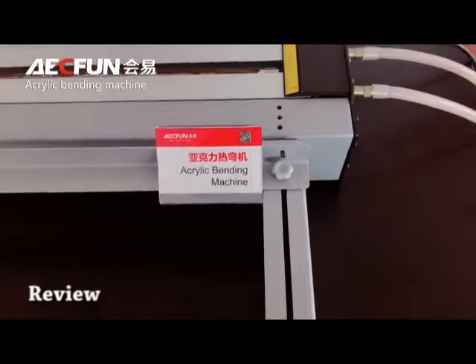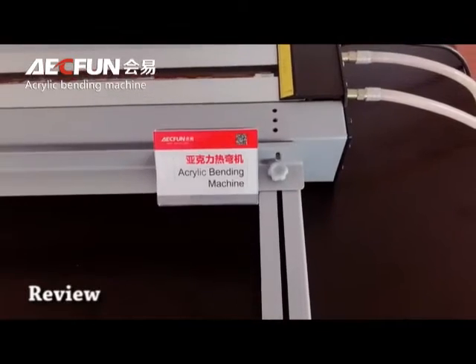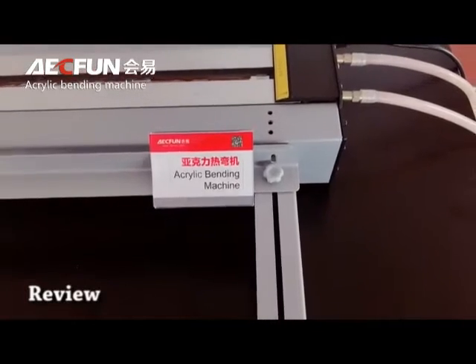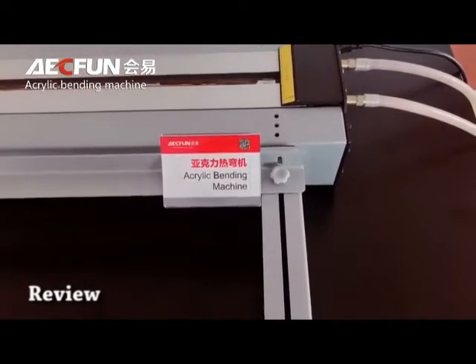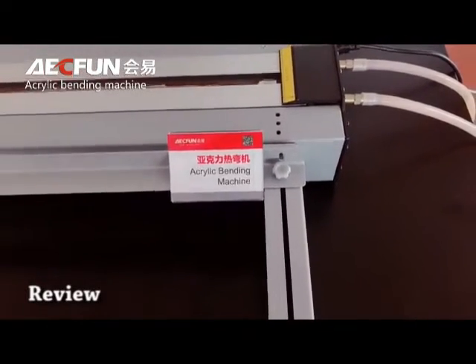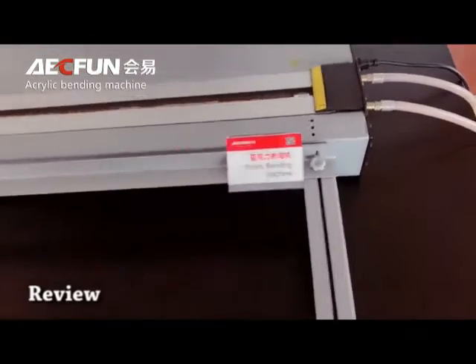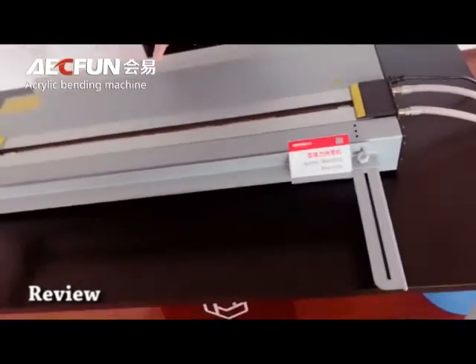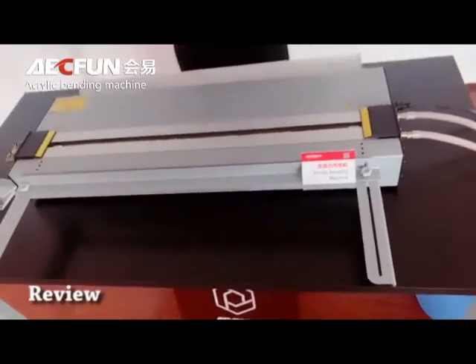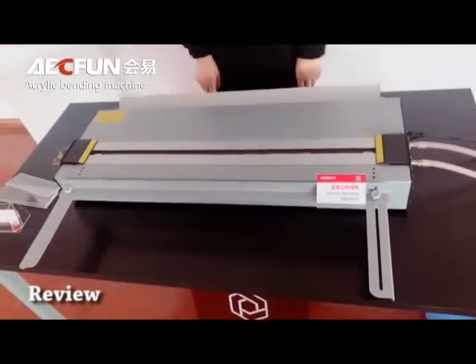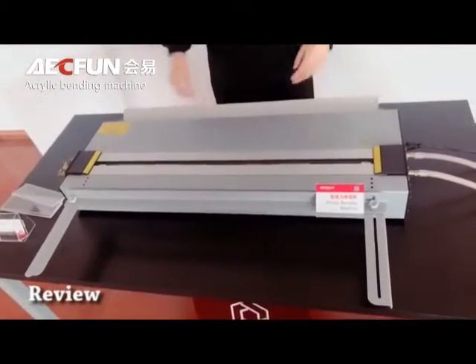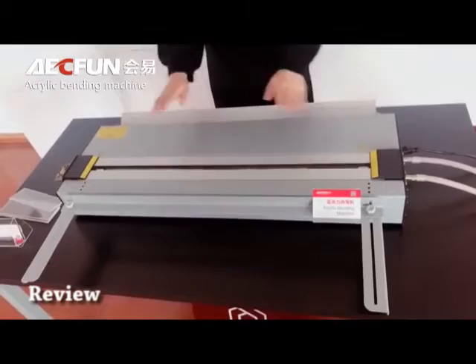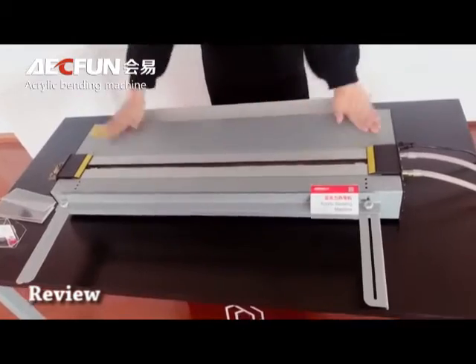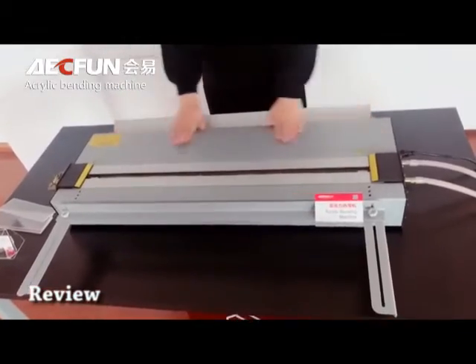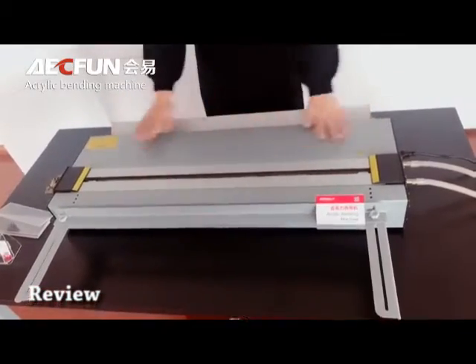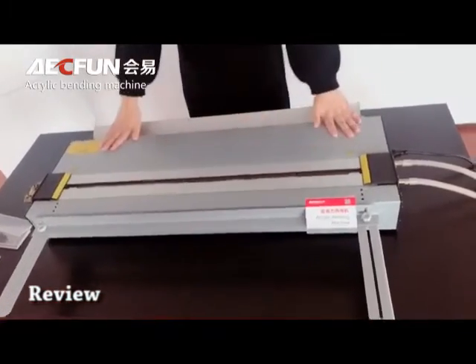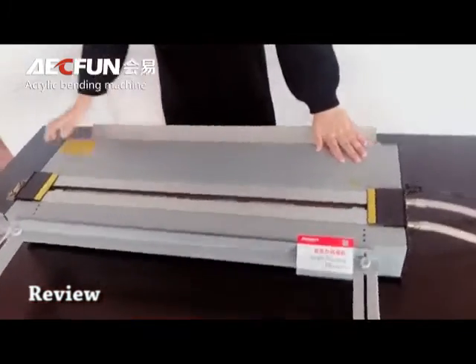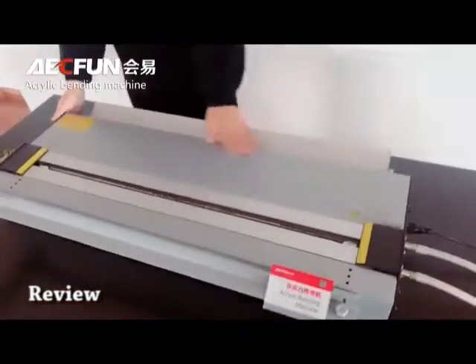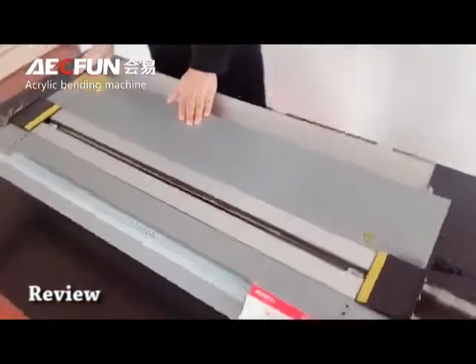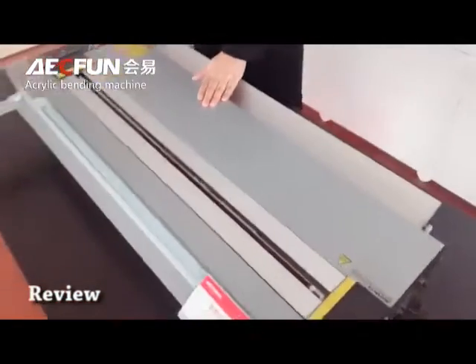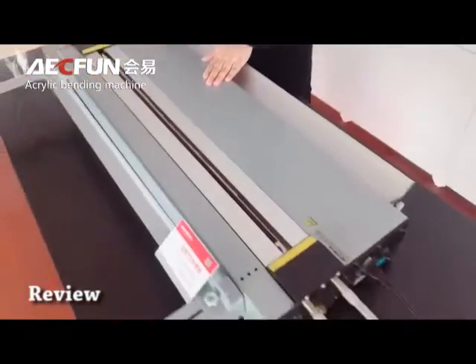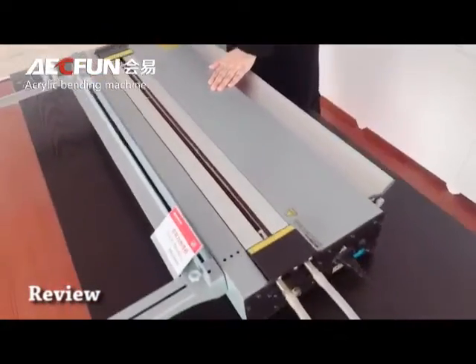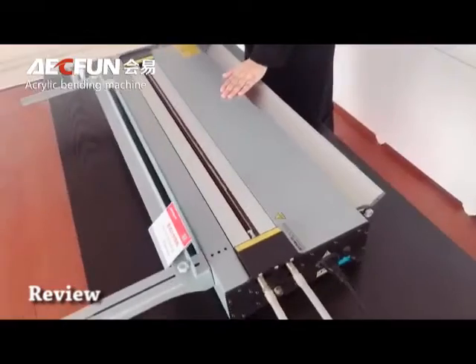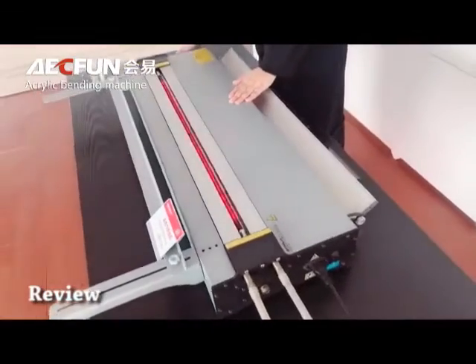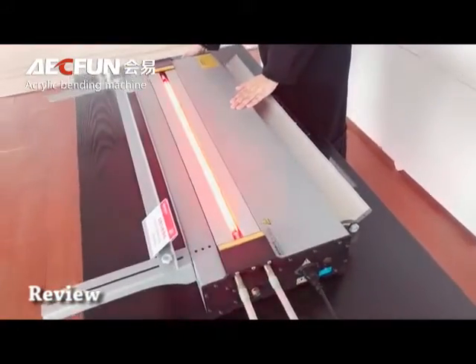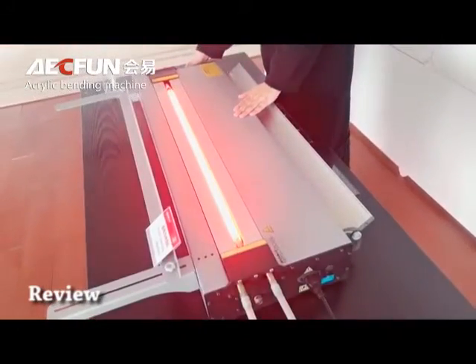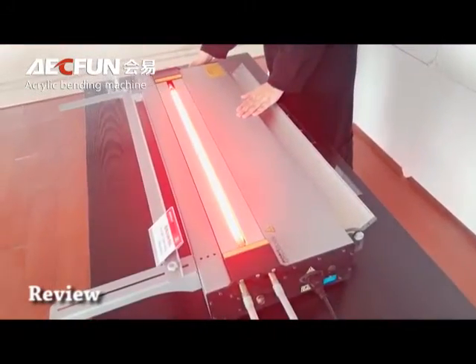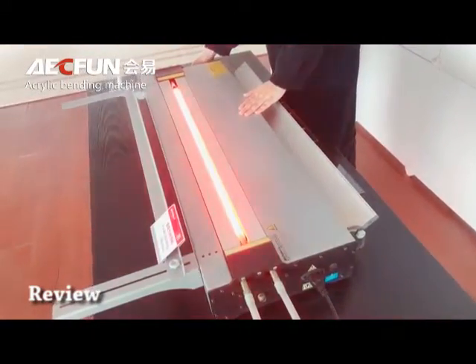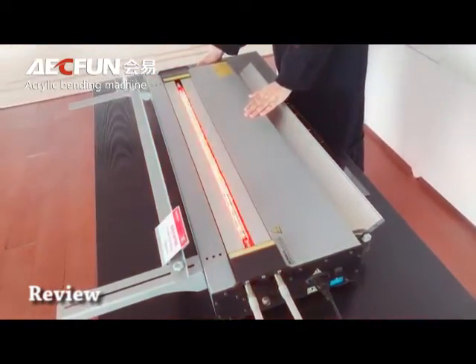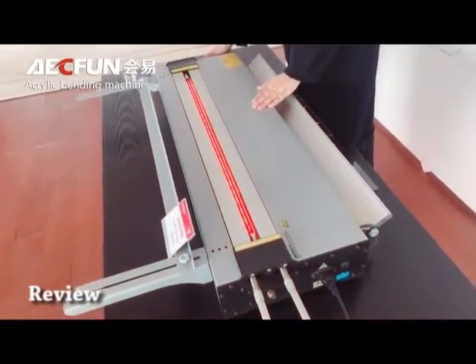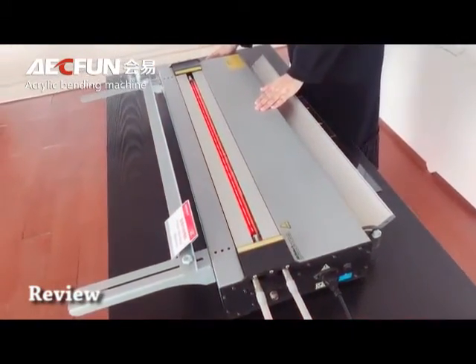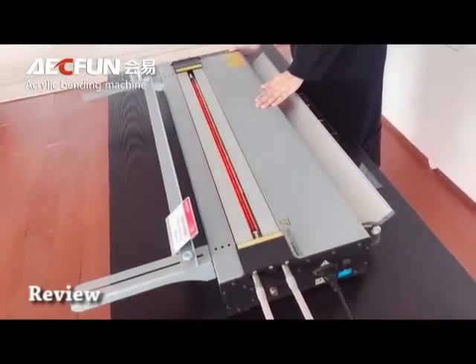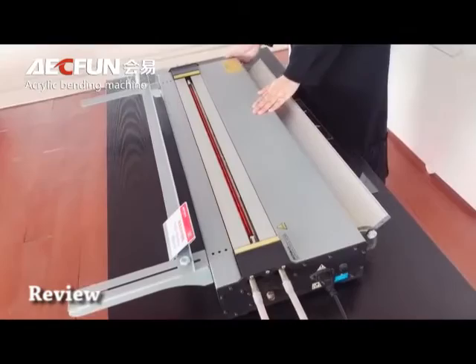This acrylic bending machine consists of four parts. The first part is the main body. It has a heating lamp inside. The temperature of the heating lamp can be adjusted.